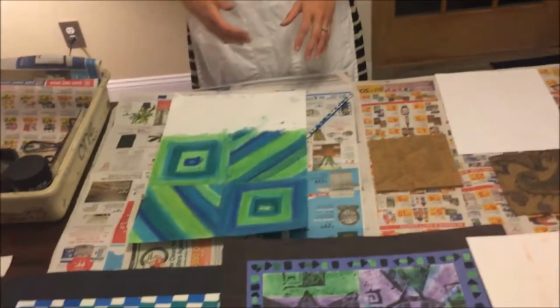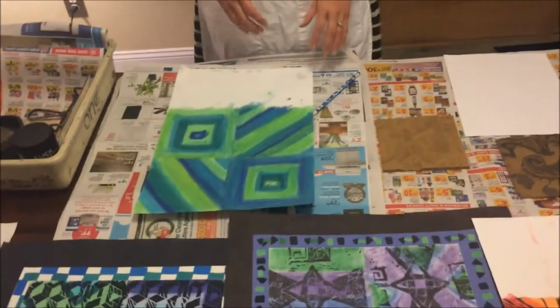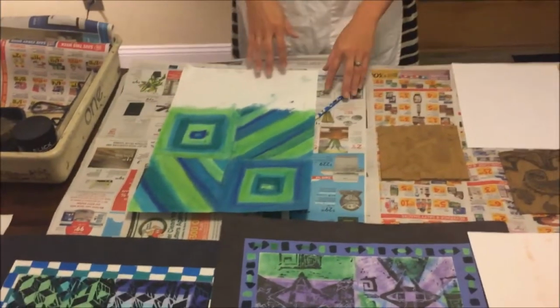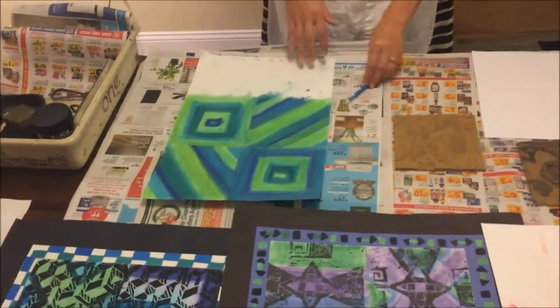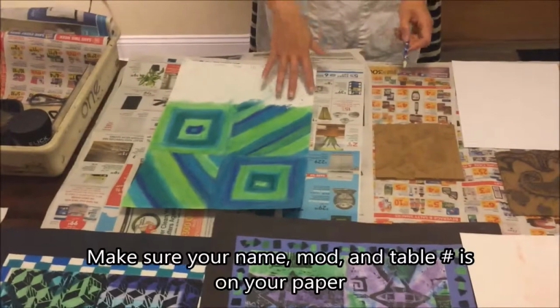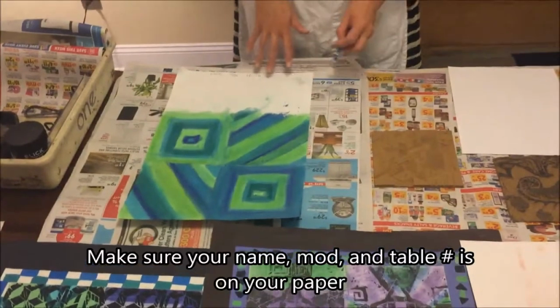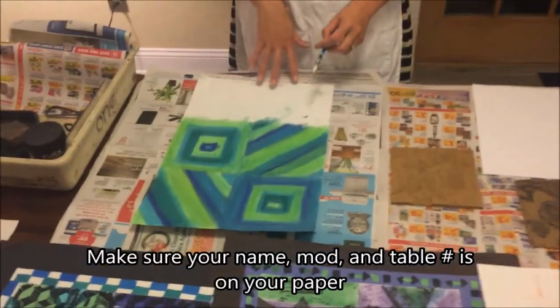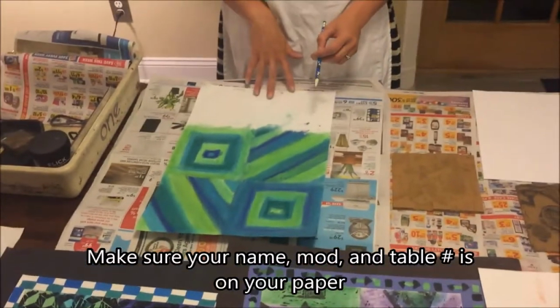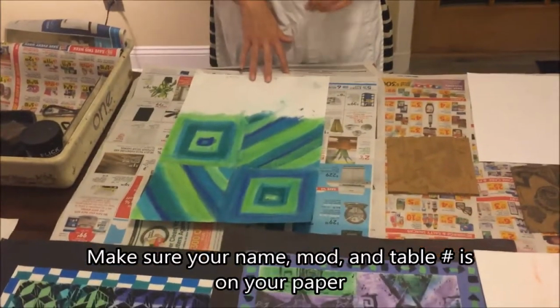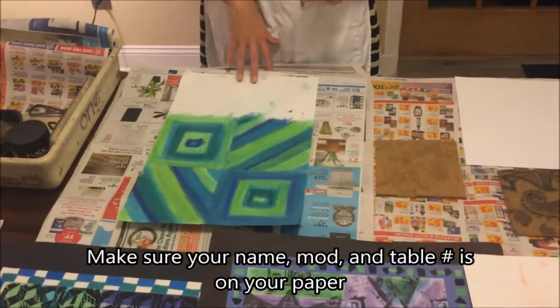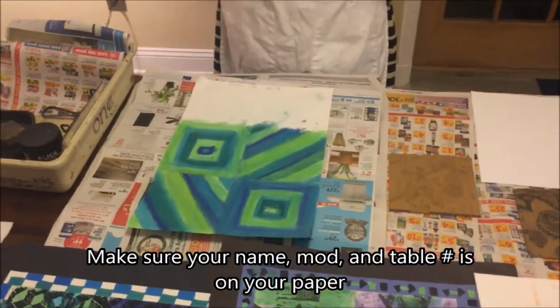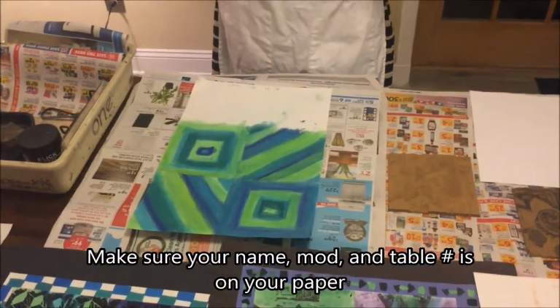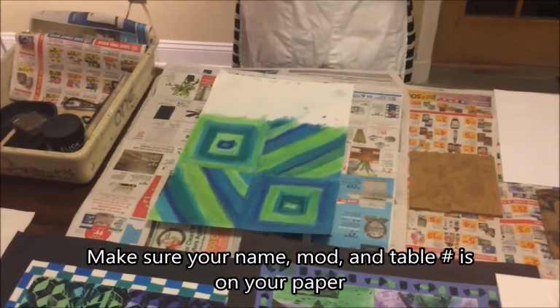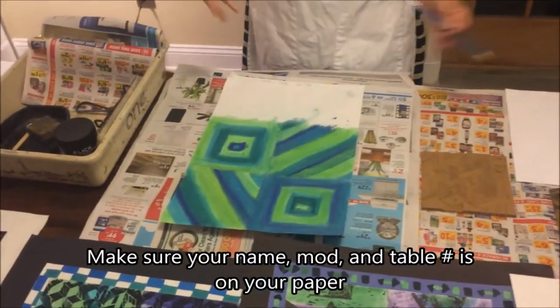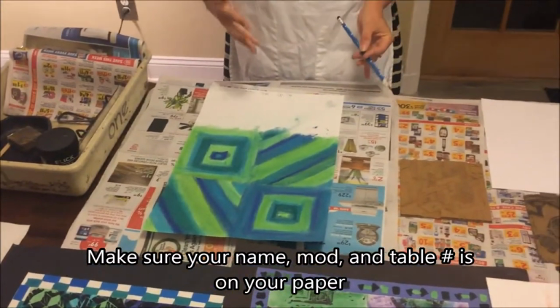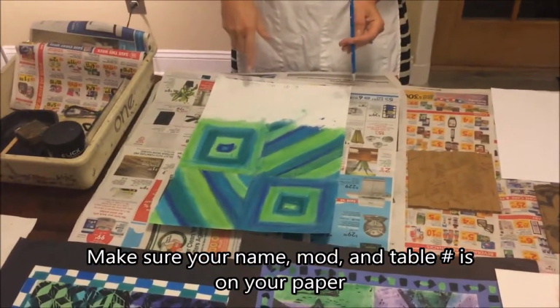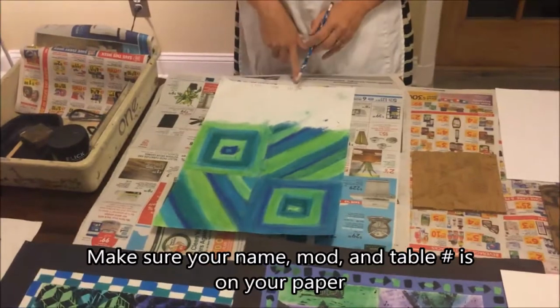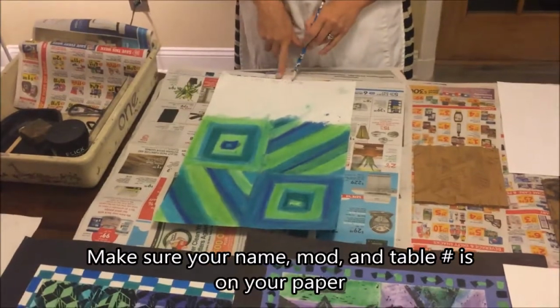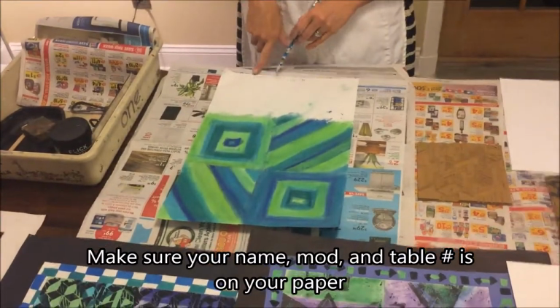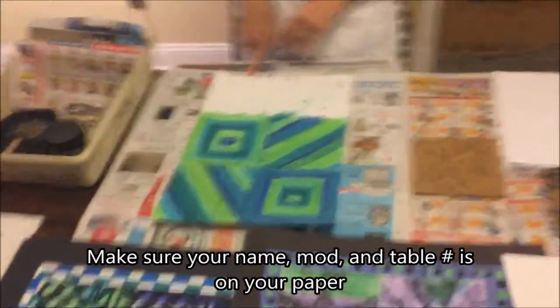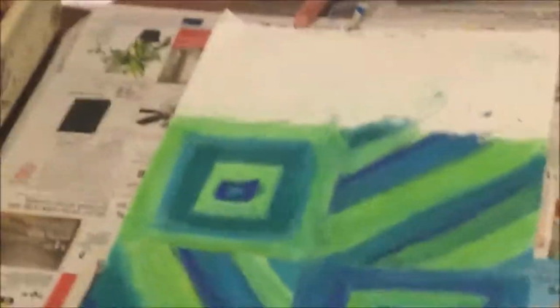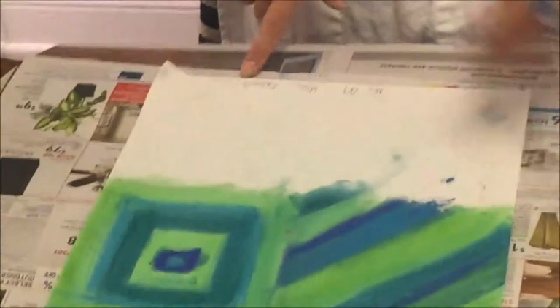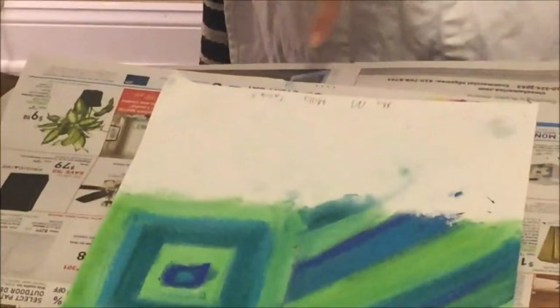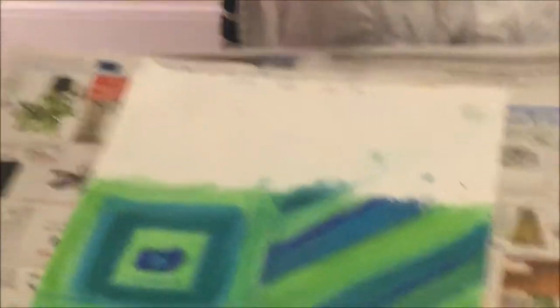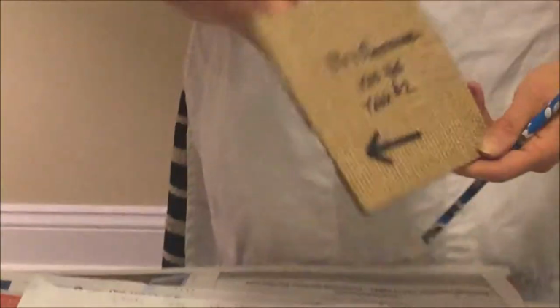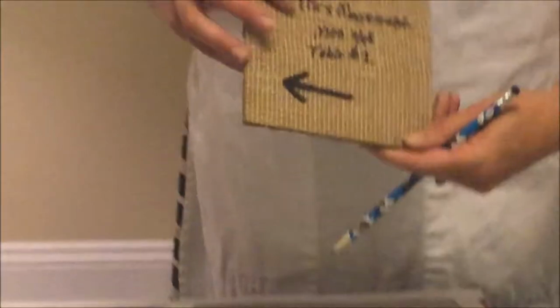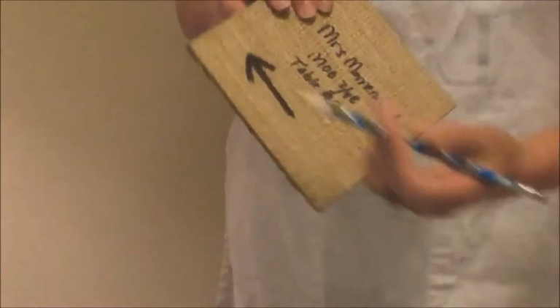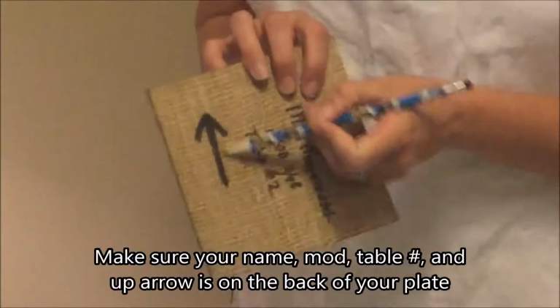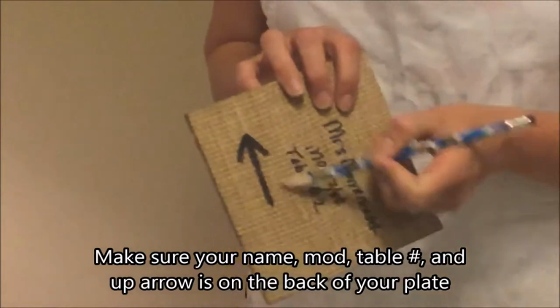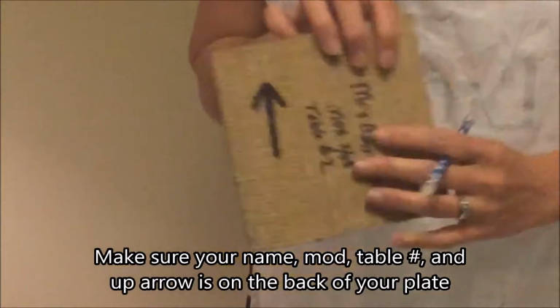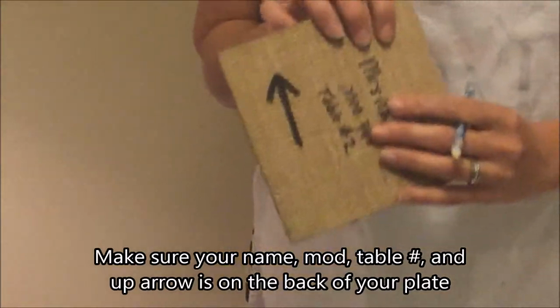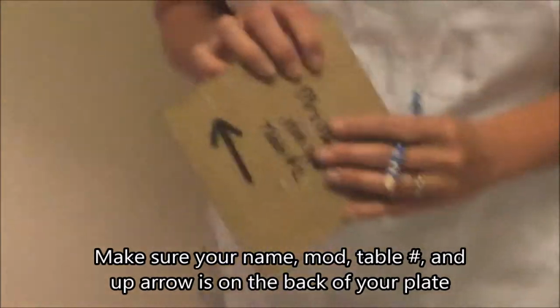What I'm going to quickly show you is what to make sure of before you actually start getting your hands messy and get into the ink. Make sure your name, model, and table number is on your paper. Make sure your name, model, and table number is on the back of your plate.